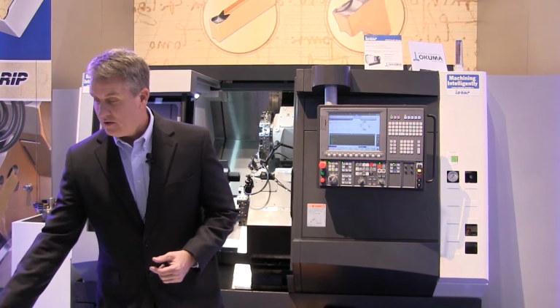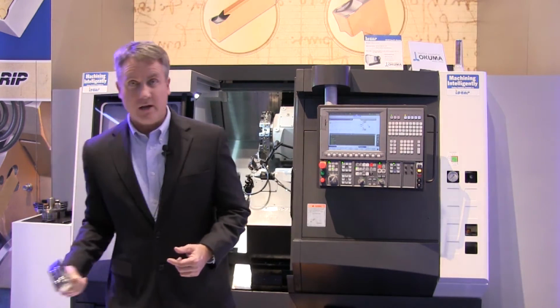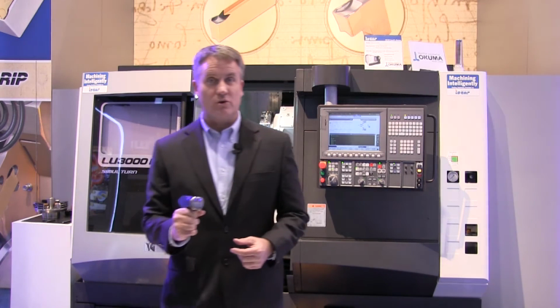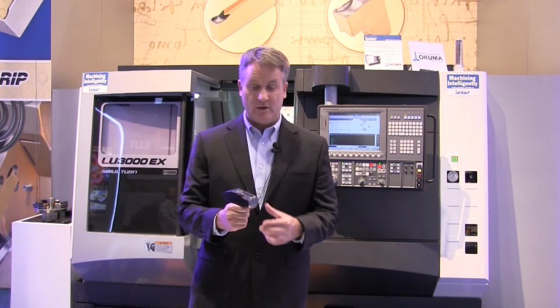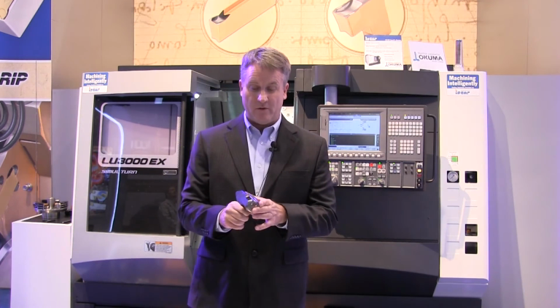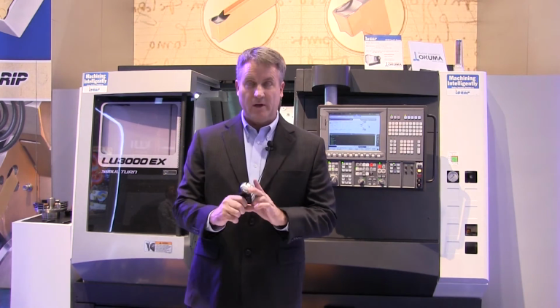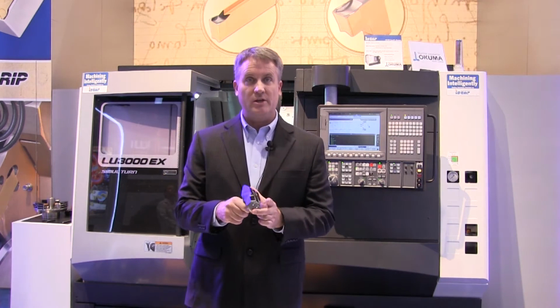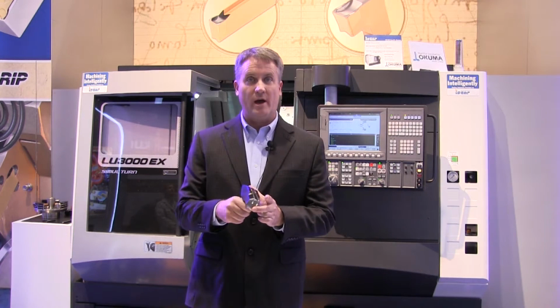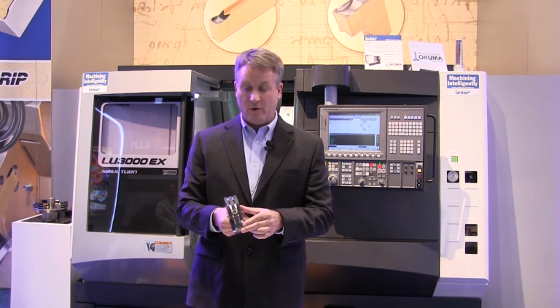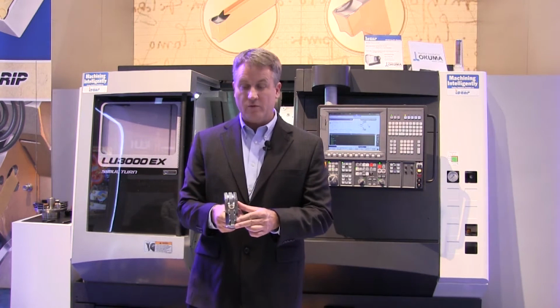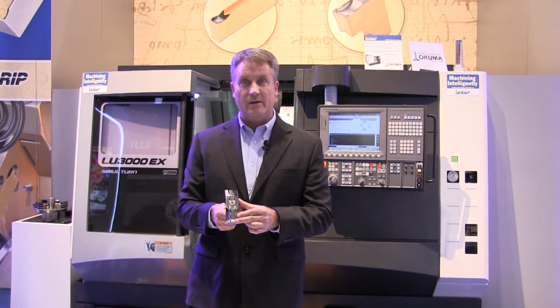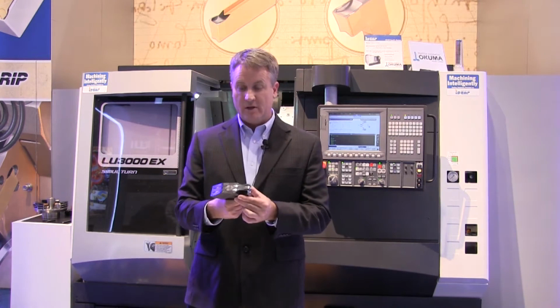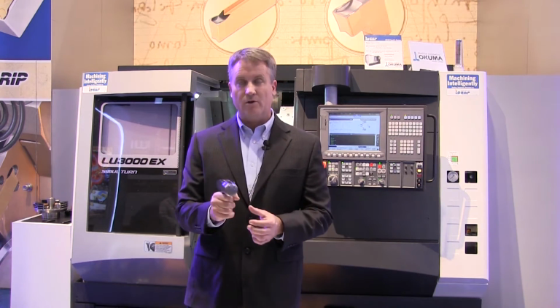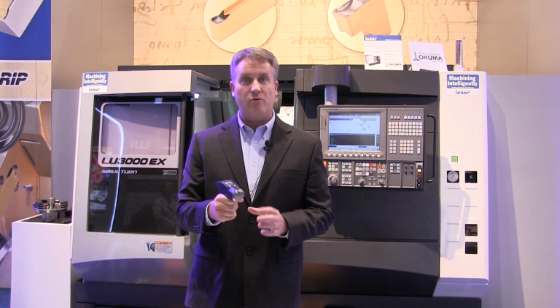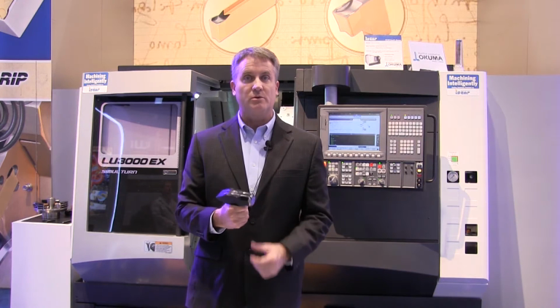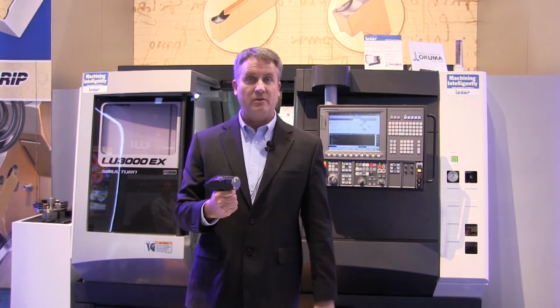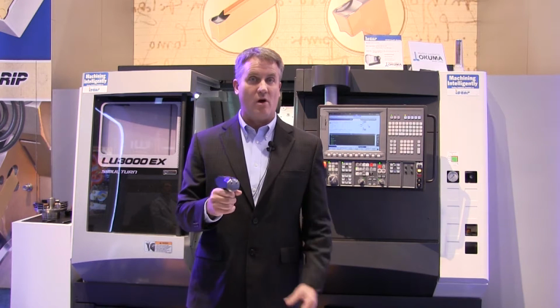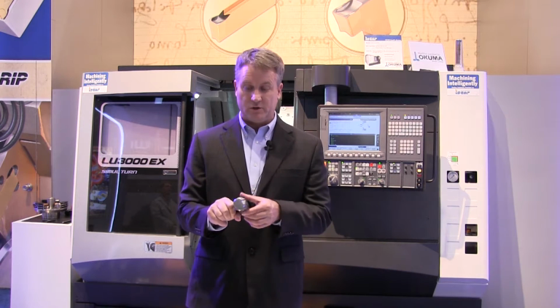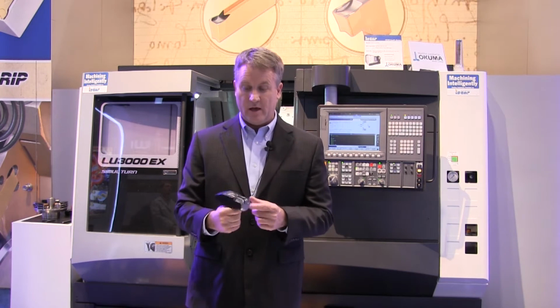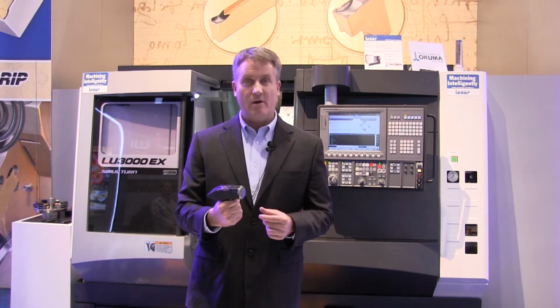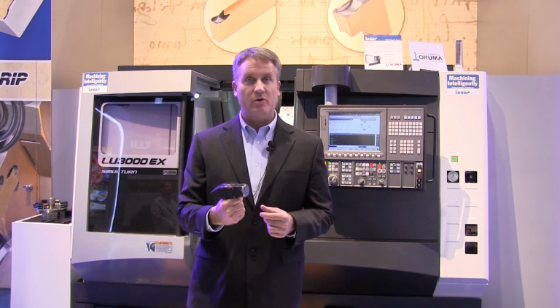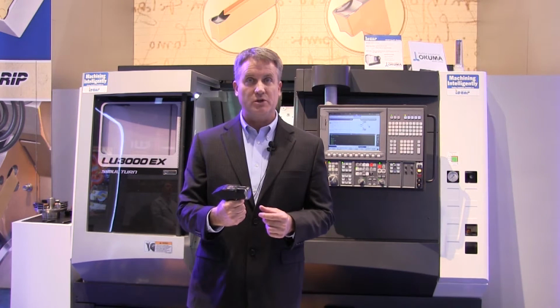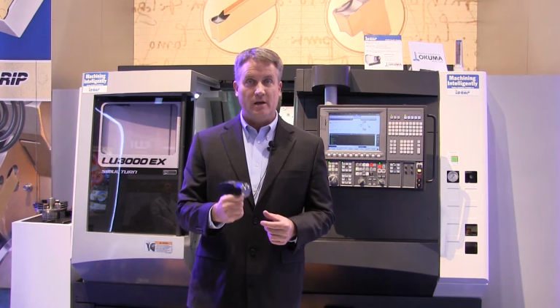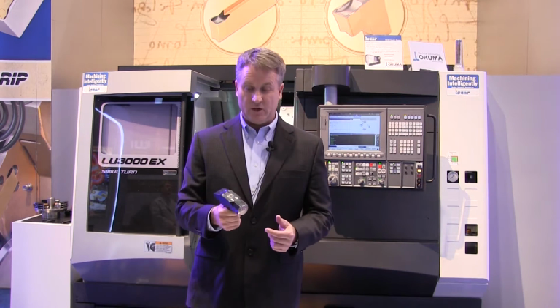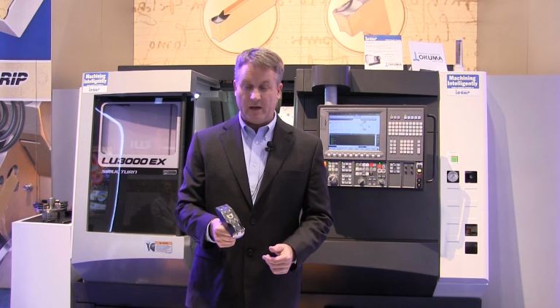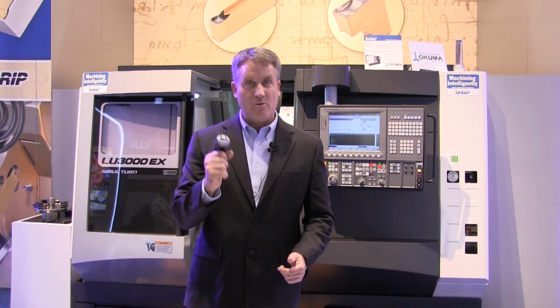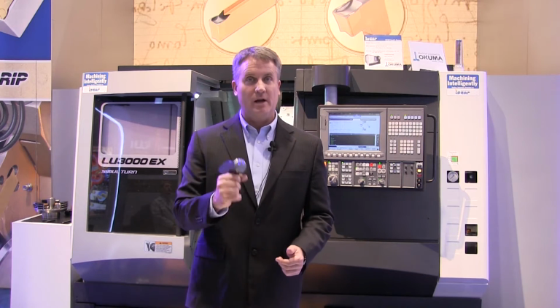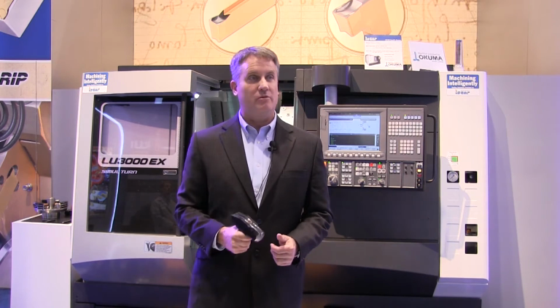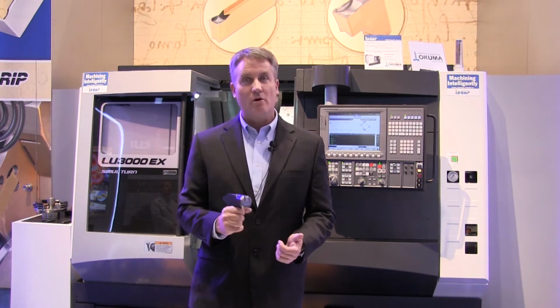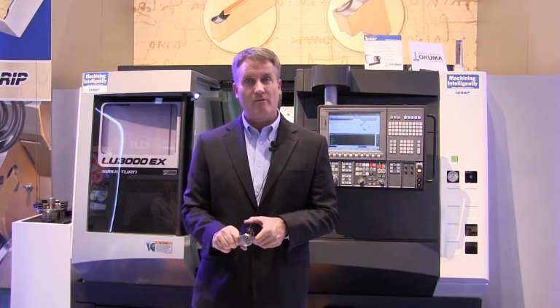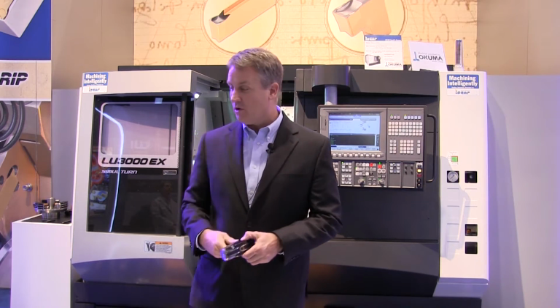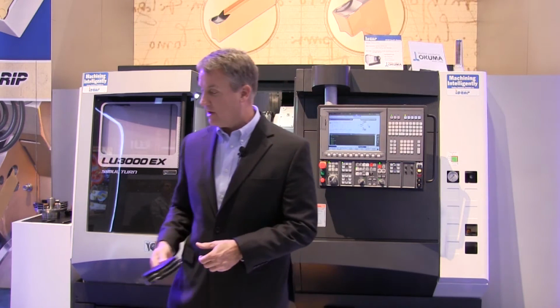The second demonstration is even tougher. It's a sledgehammer head and we will groove these heads. This material is hot forged, it's about 55 Rockwell C, and it's very very difficult to machine. Just think of taking this hammer and beating on the top of your tool — a very very difficult application.